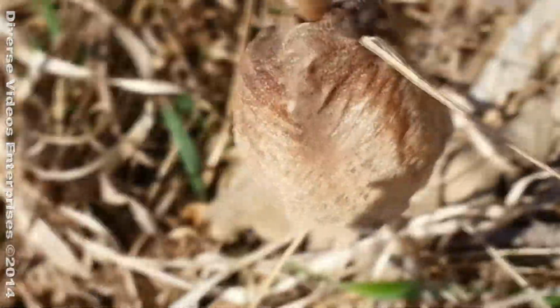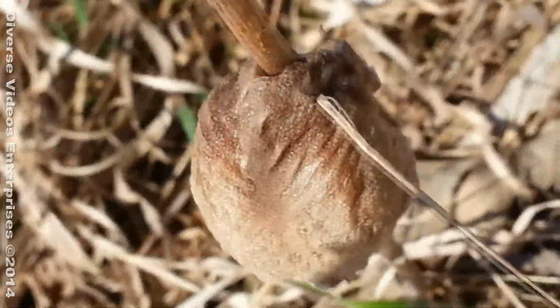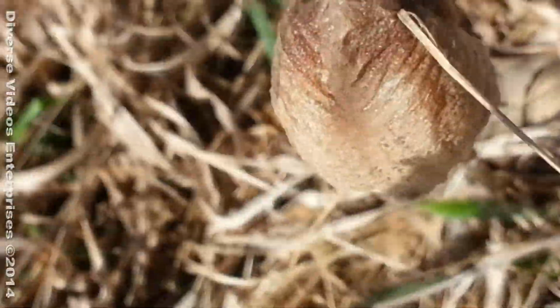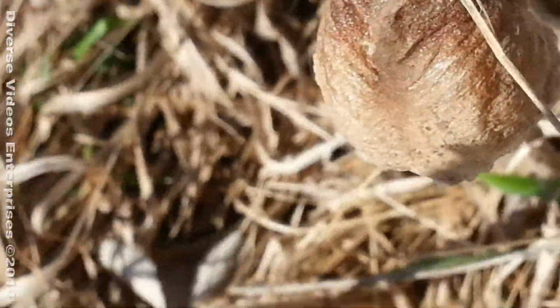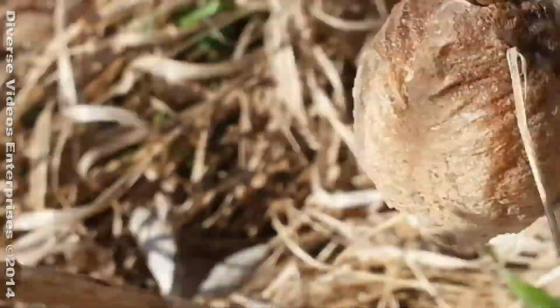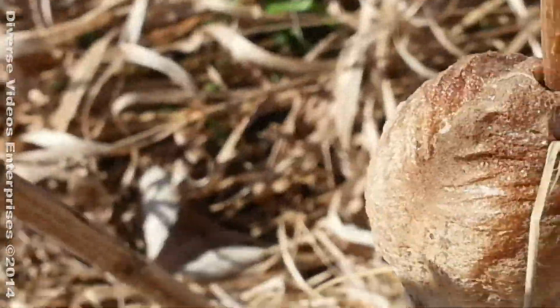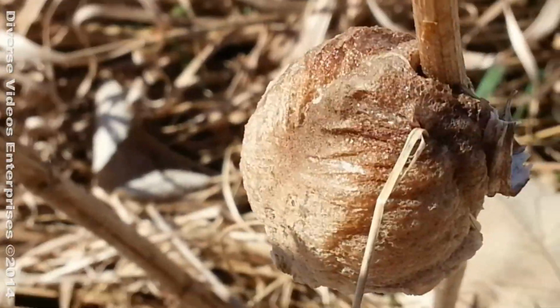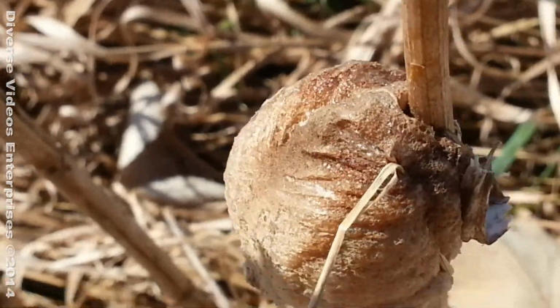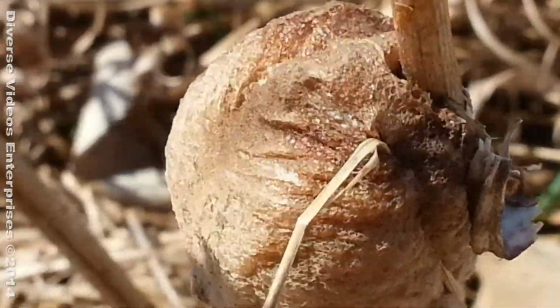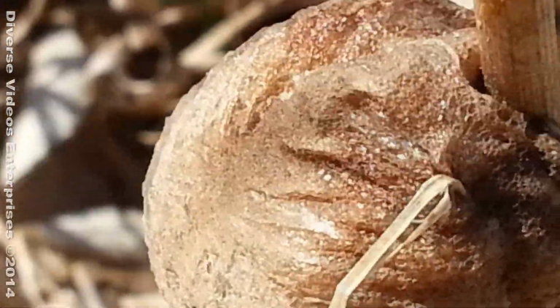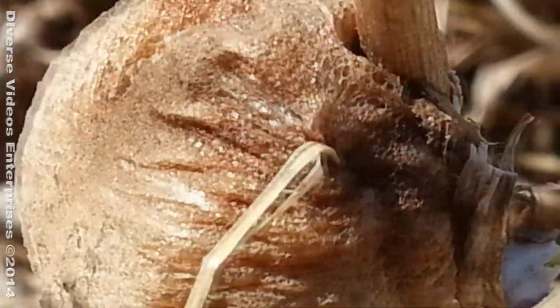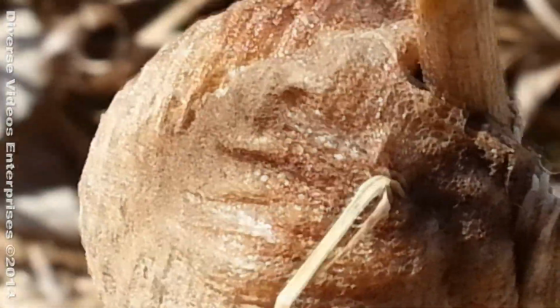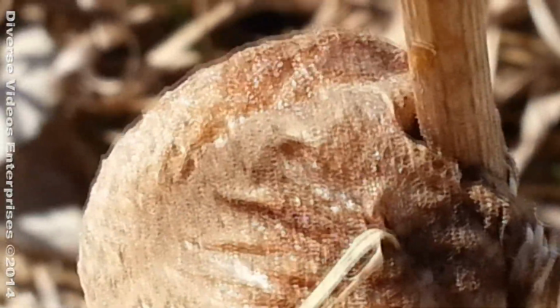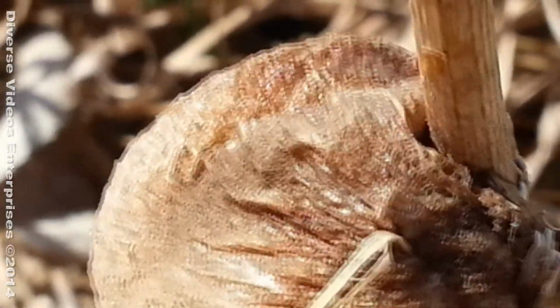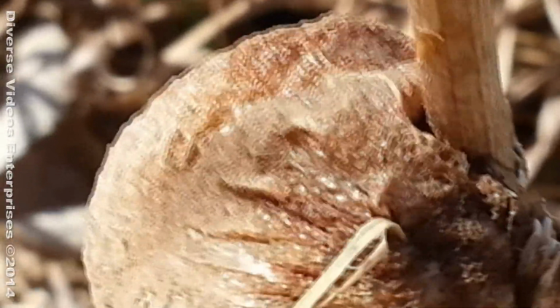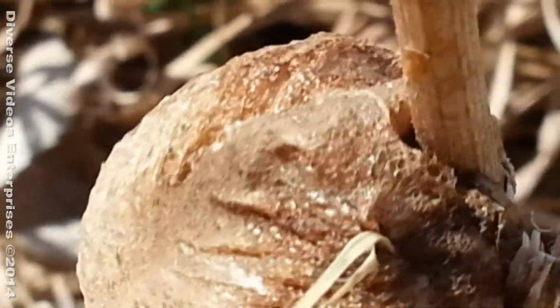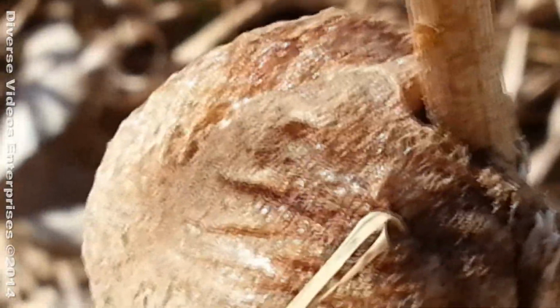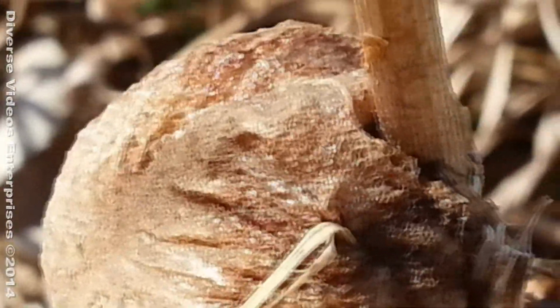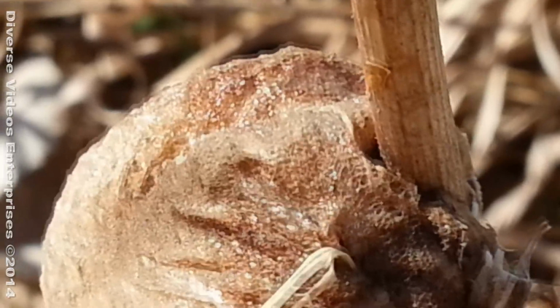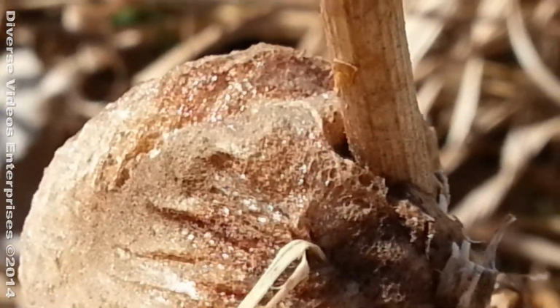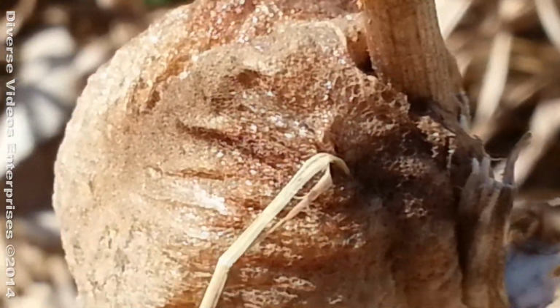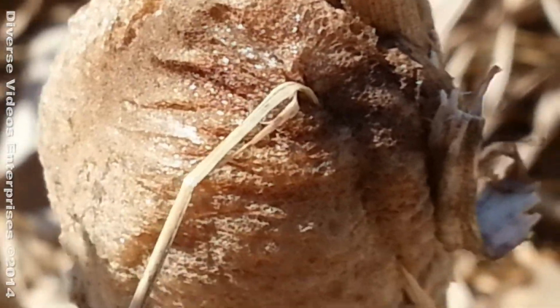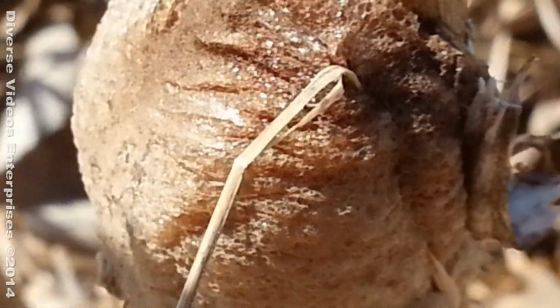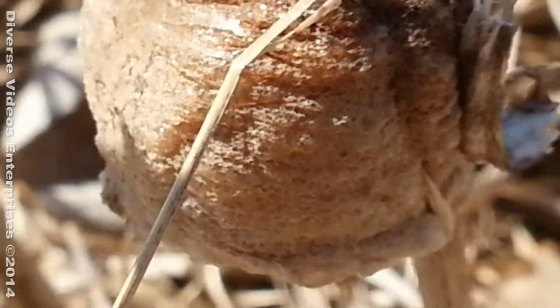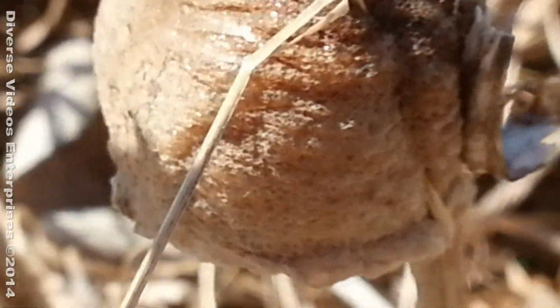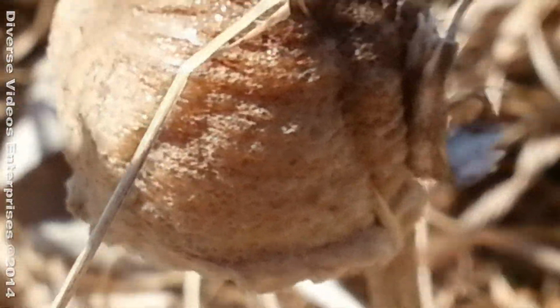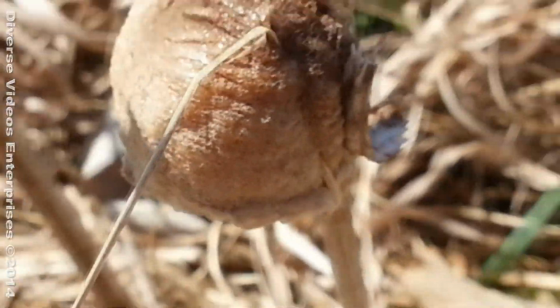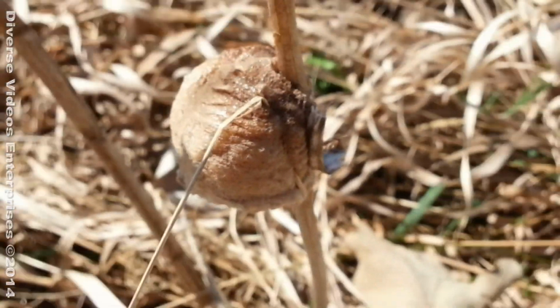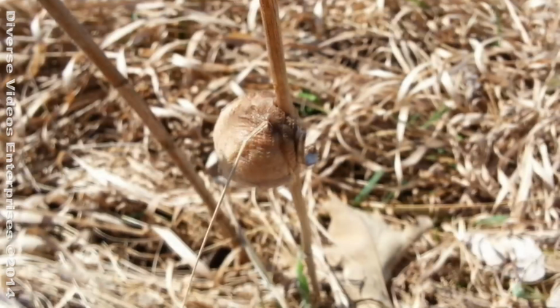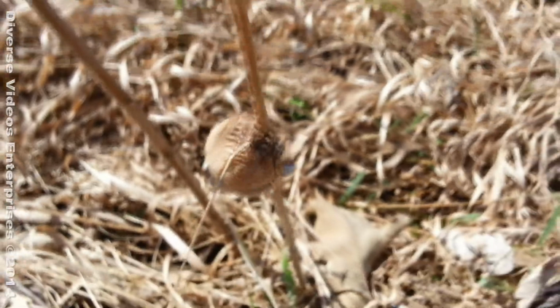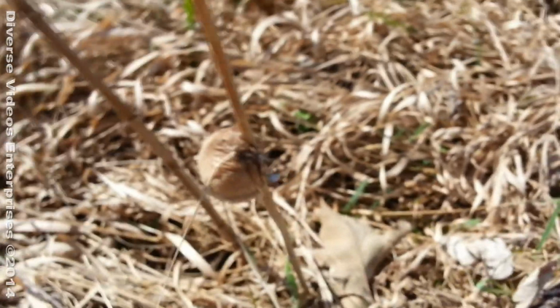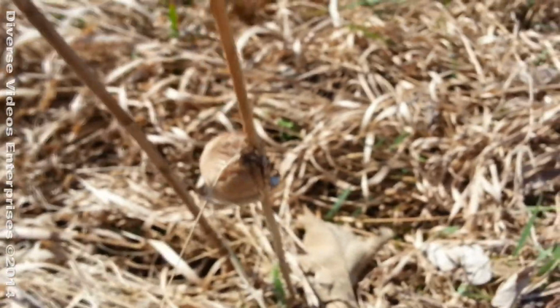I don't want to make this video too long because nobody might want to watch it then. Anyway — praying mantis nest in the wild.